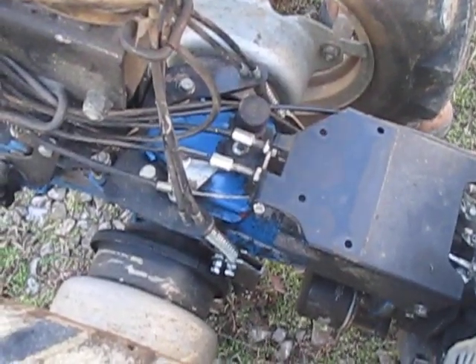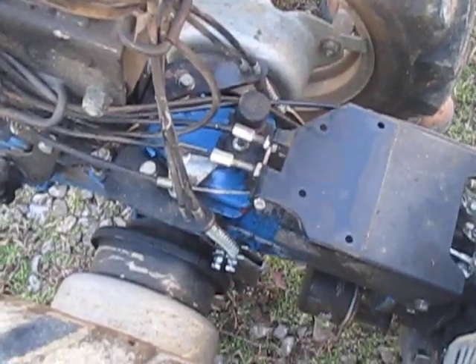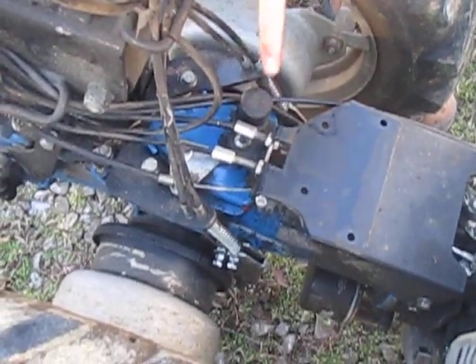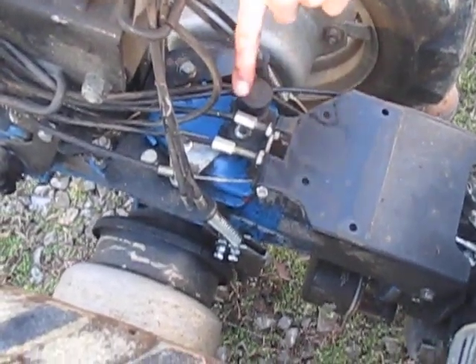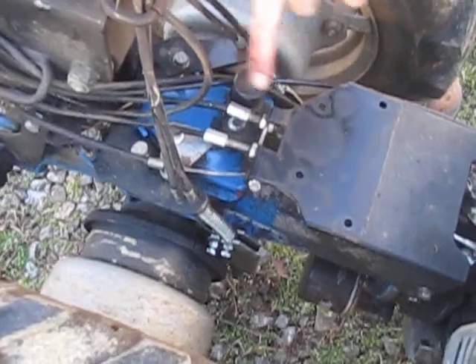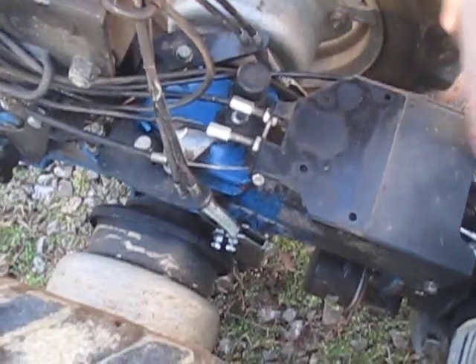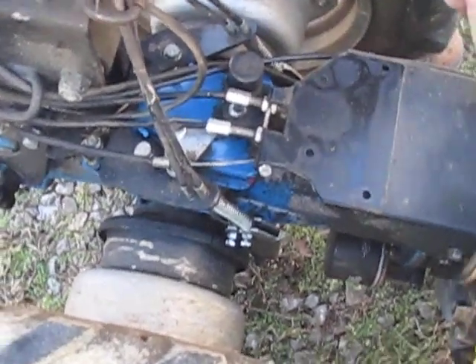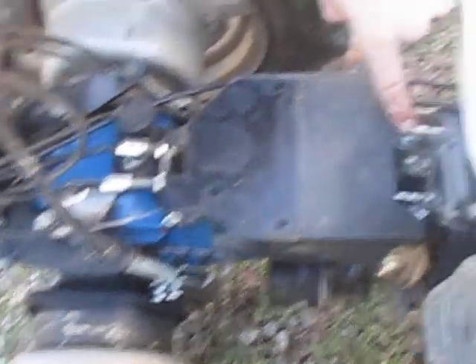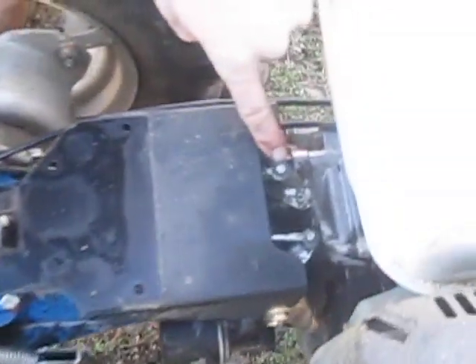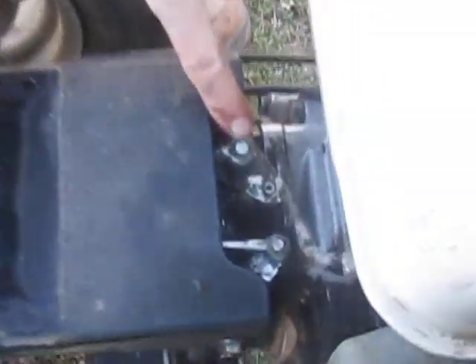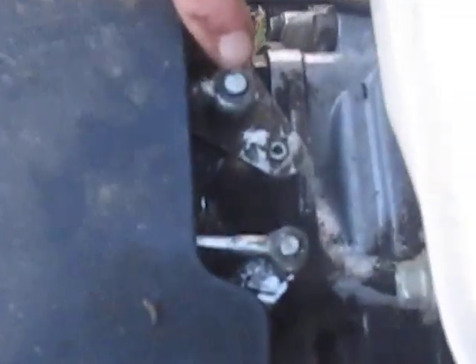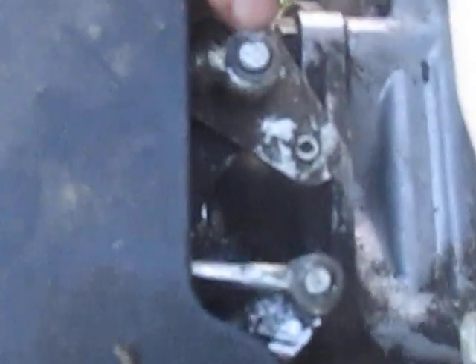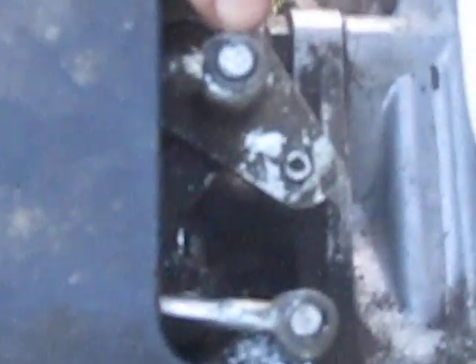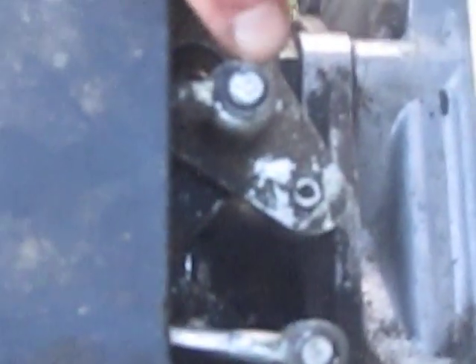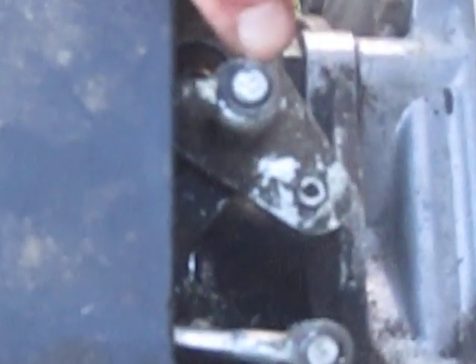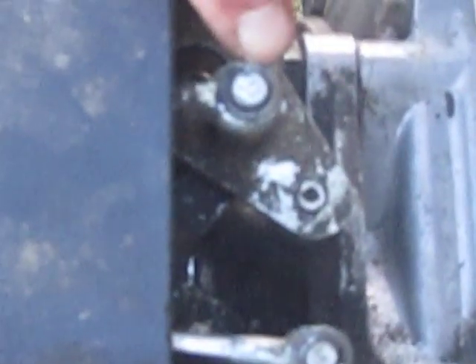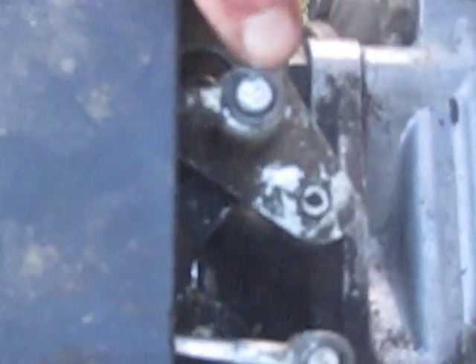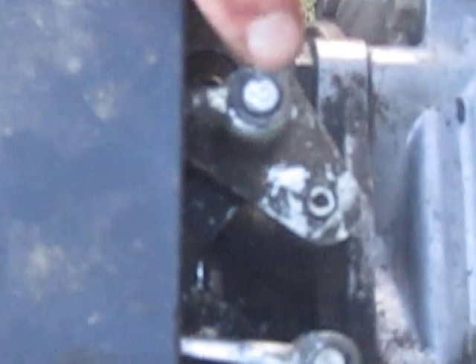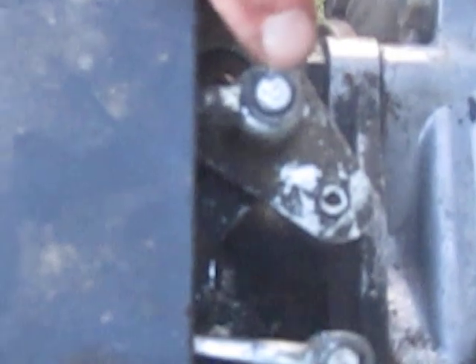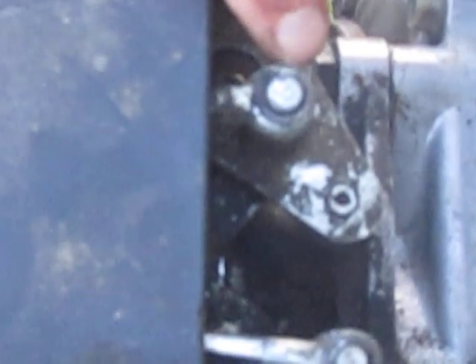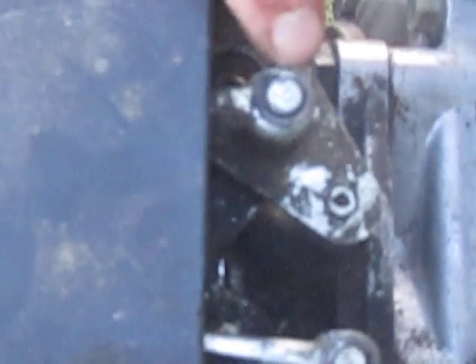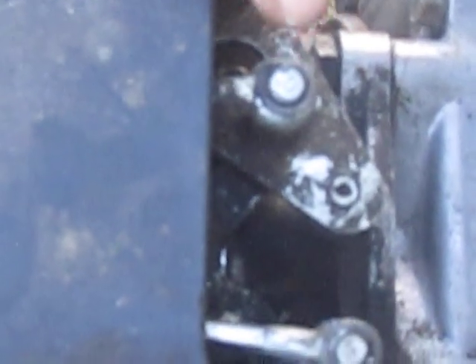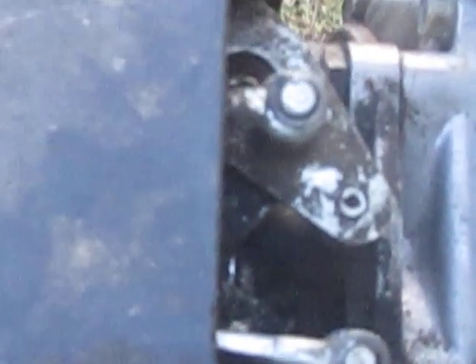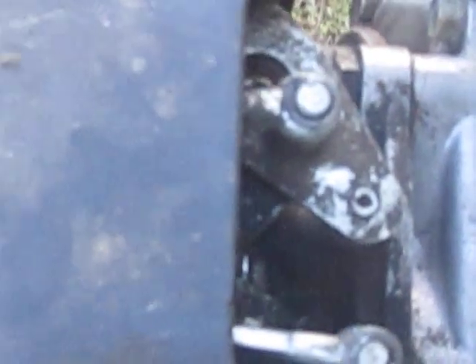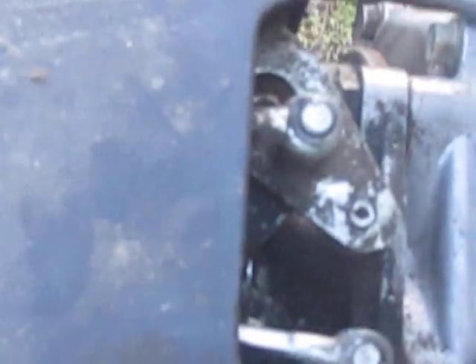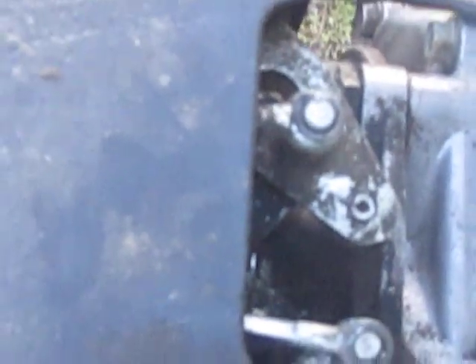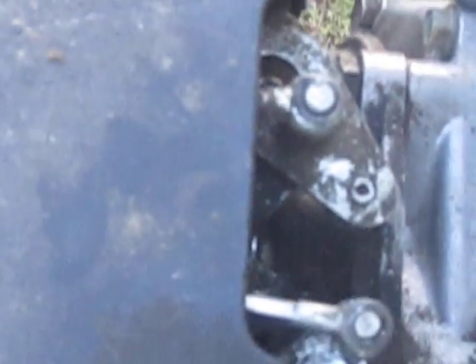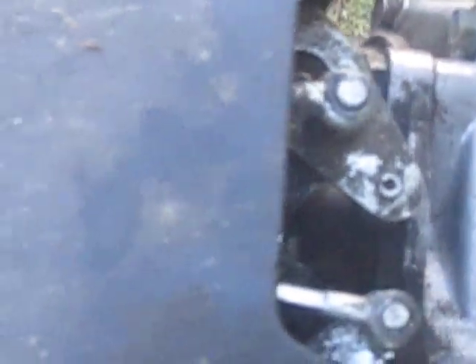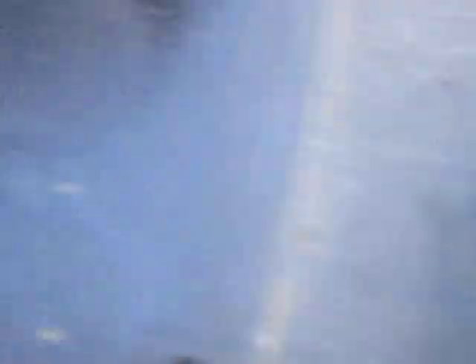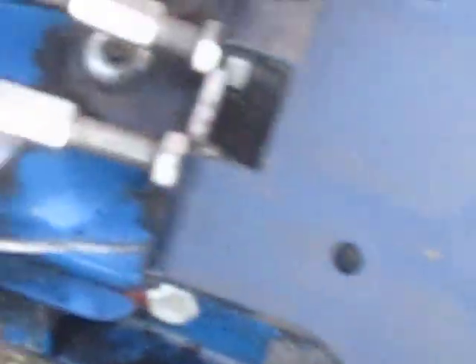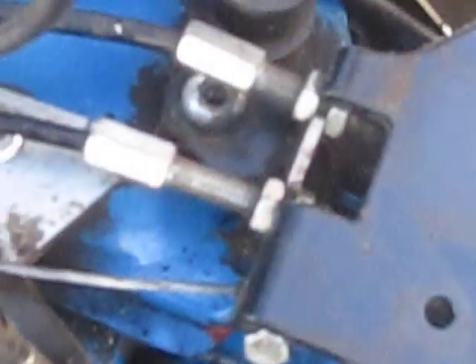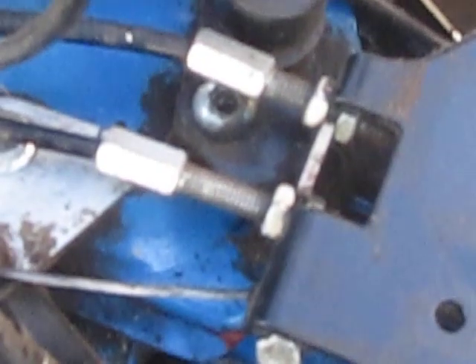Some cables are a fixed length, like these here with the eyelets on the end. You can't adjust that cable in terms of its length — there is no pinch clamp. It's a fixed end on both ends of the cable, so you can only adjust it with a hollow adjustment bolt.